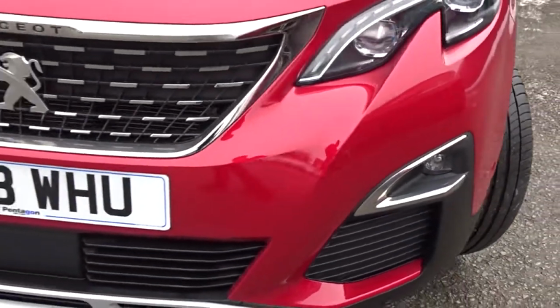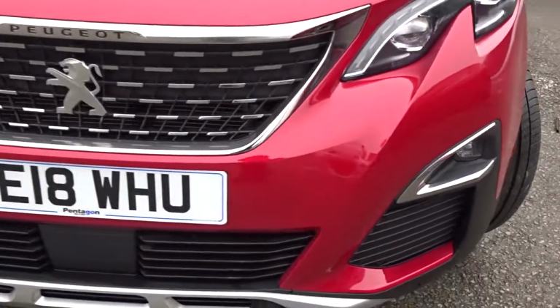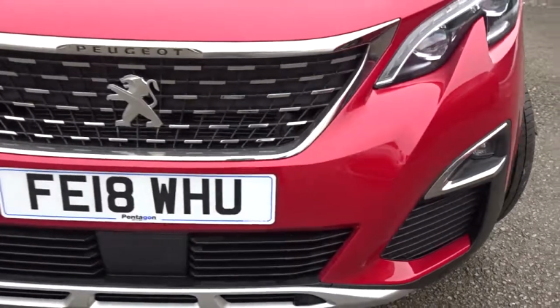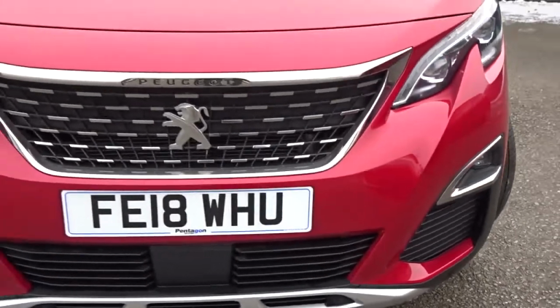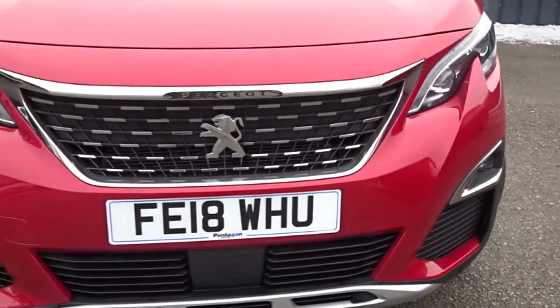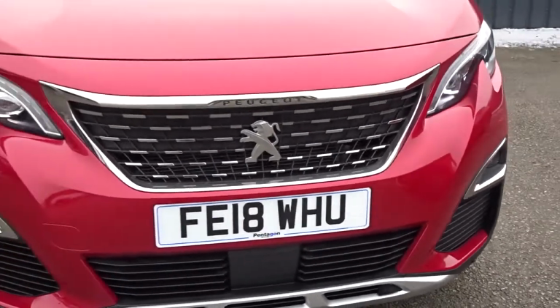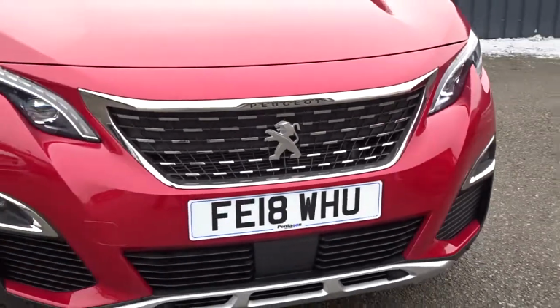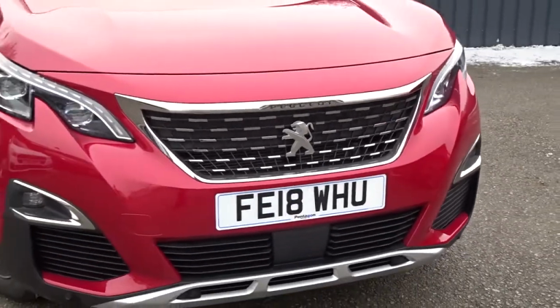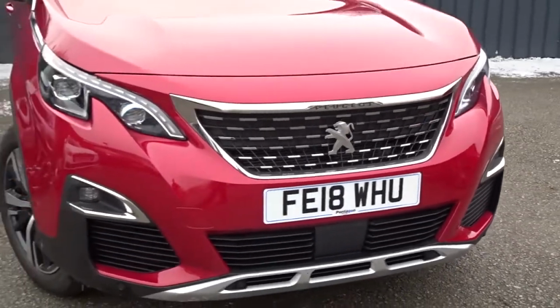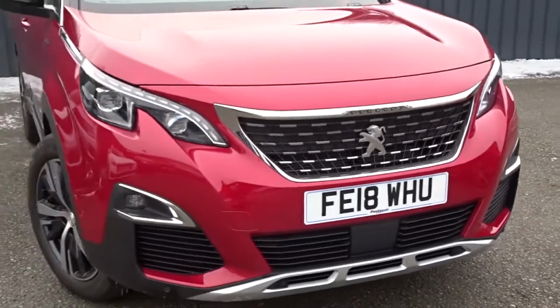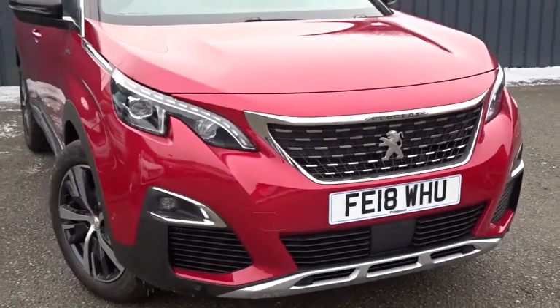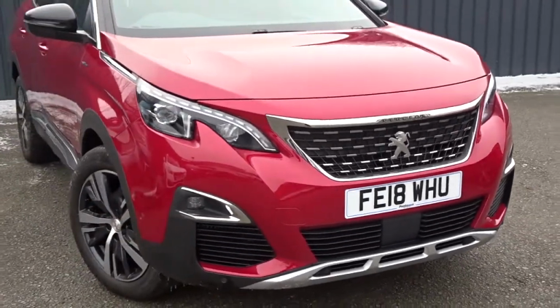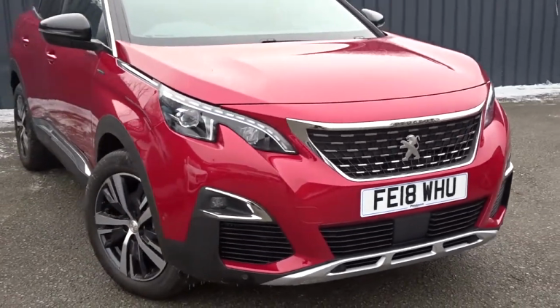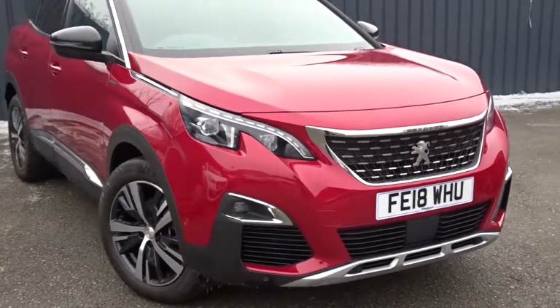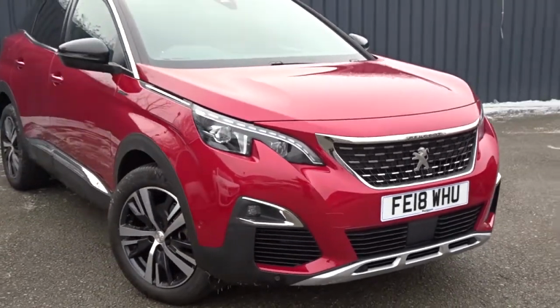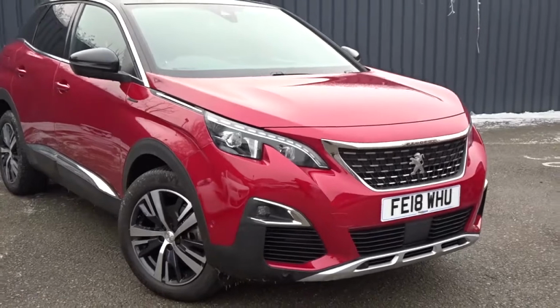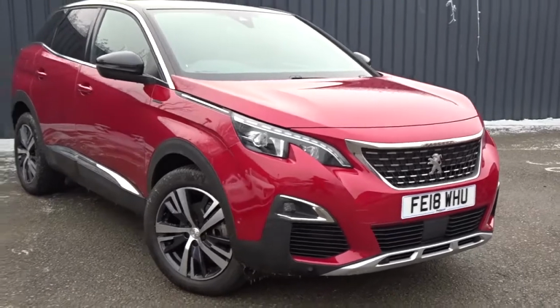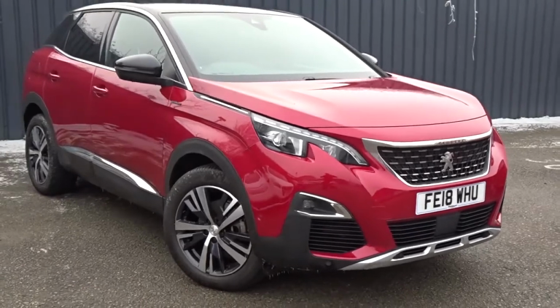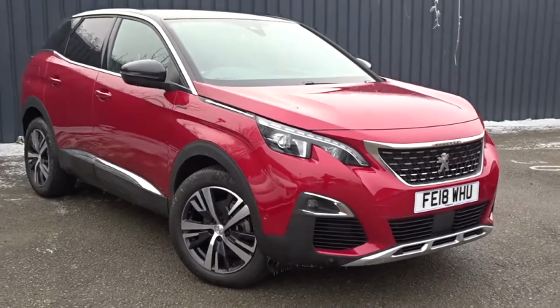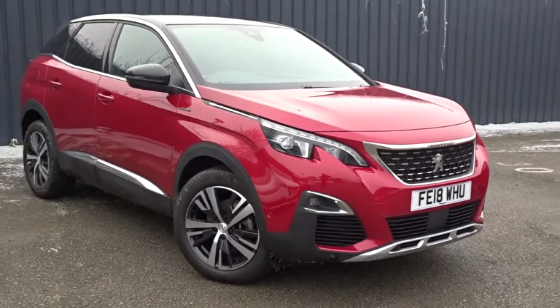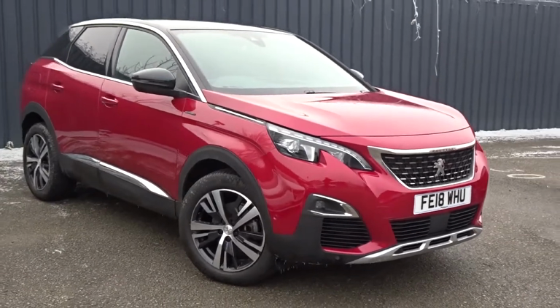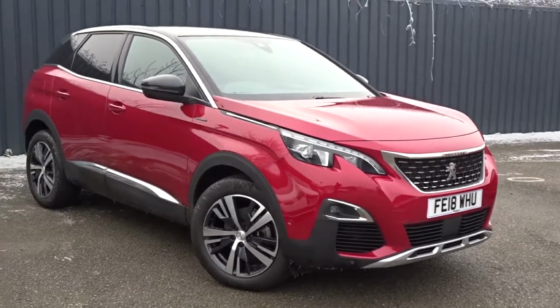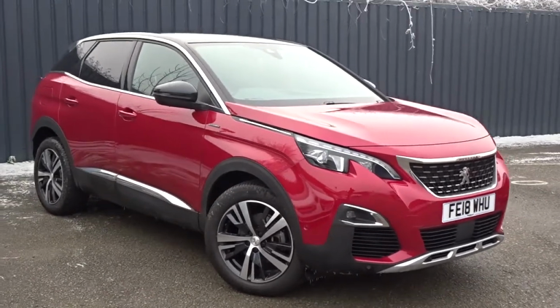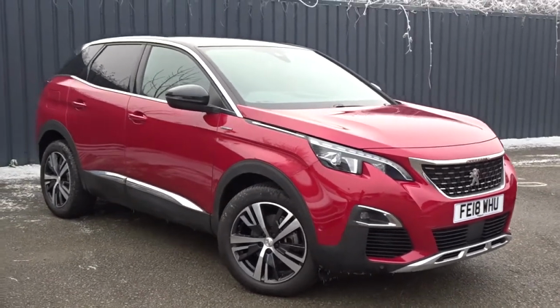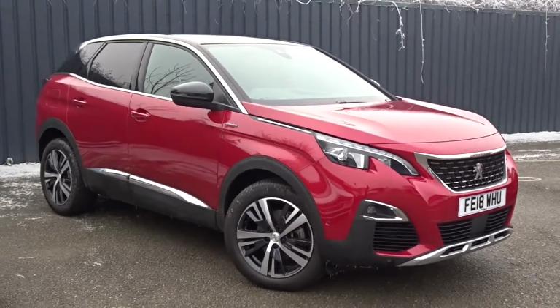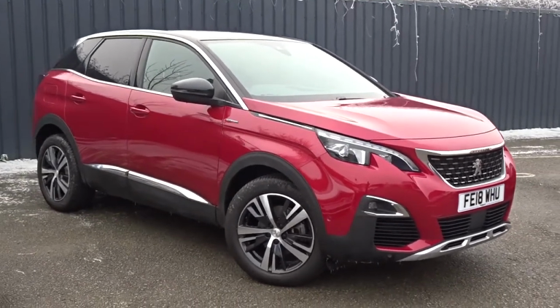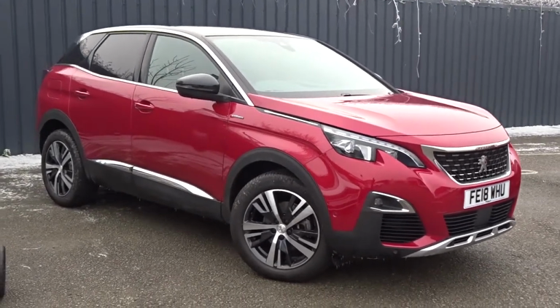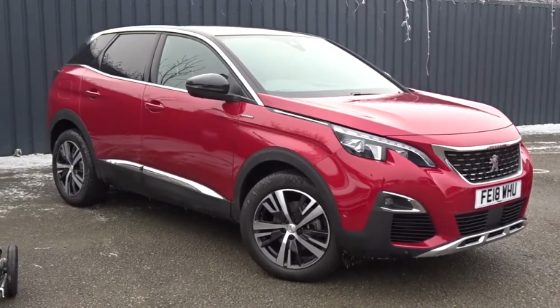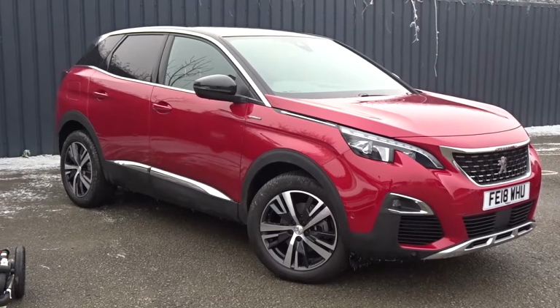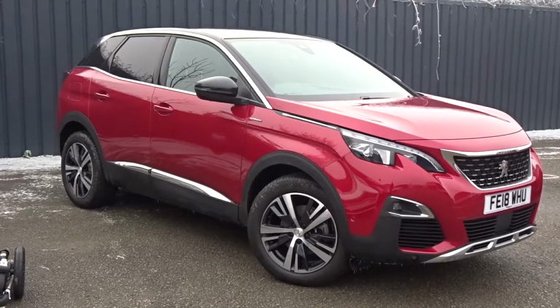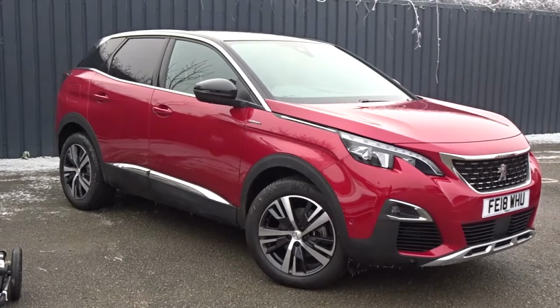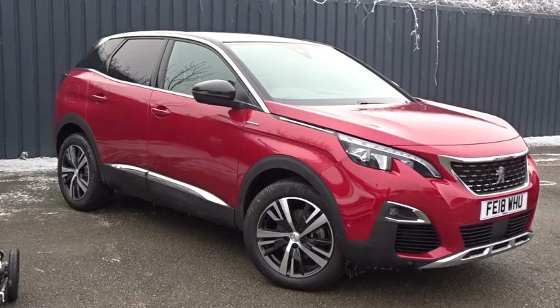The car is available today at Pentagon with the remainder of the manufacturer's warranty. For more information, please contact the sales team — we're more than happy to arrange a viewing or short test drive at your convenience. Thank you for watching and hopefully see you soon at Pentagon.